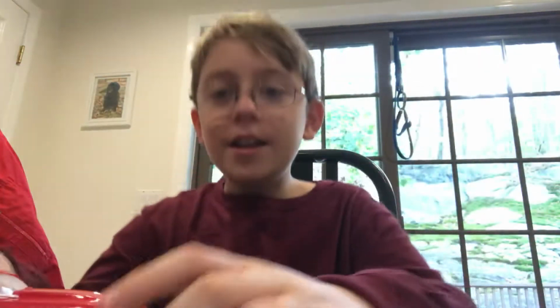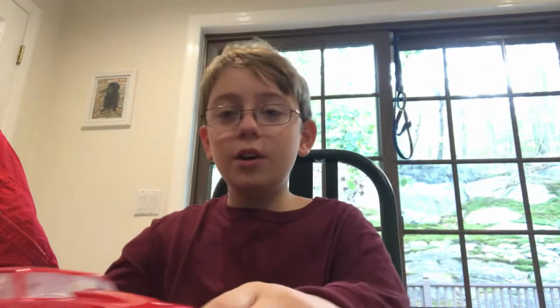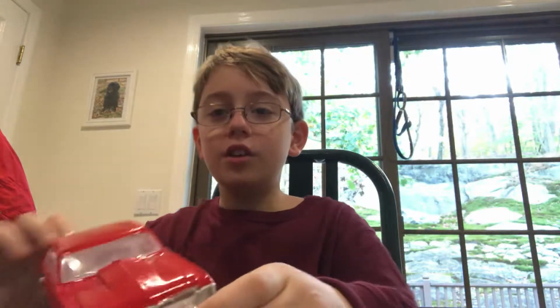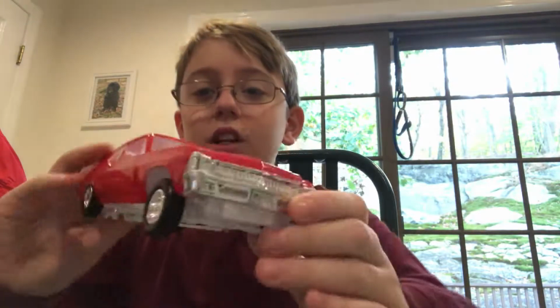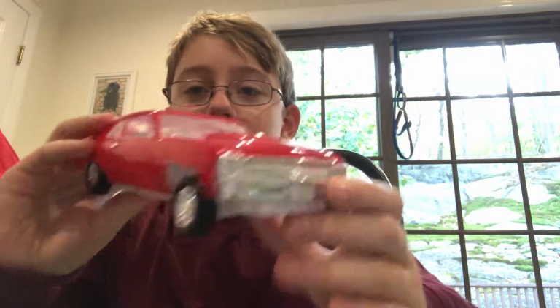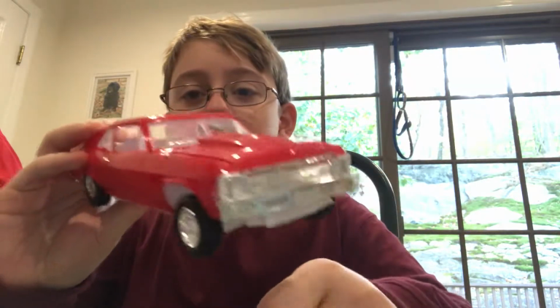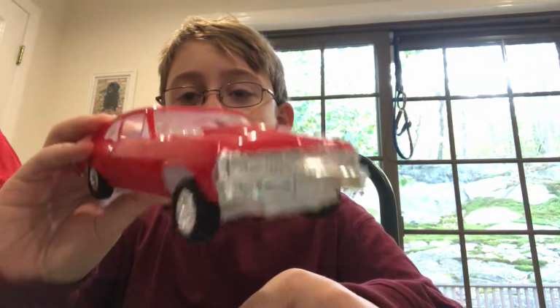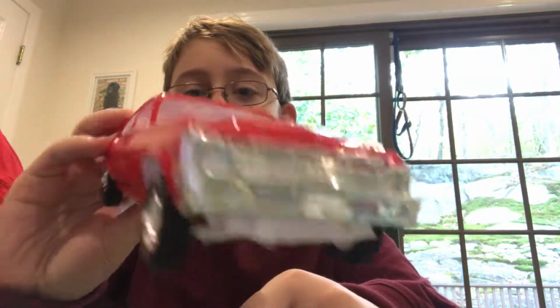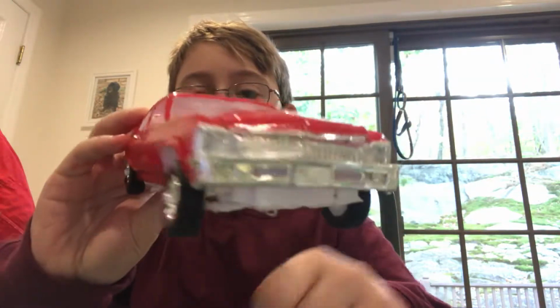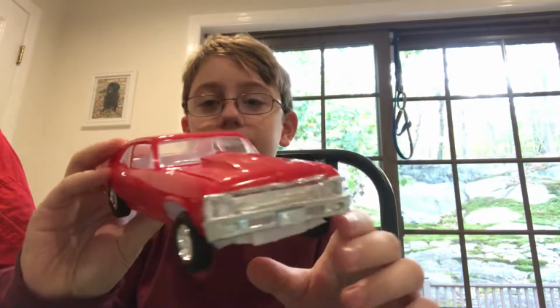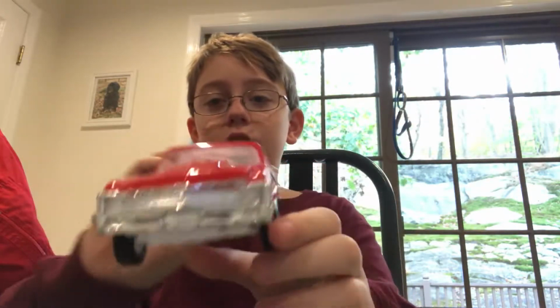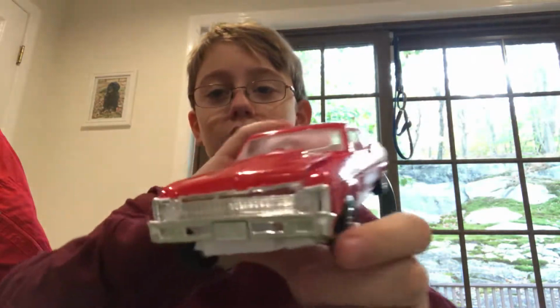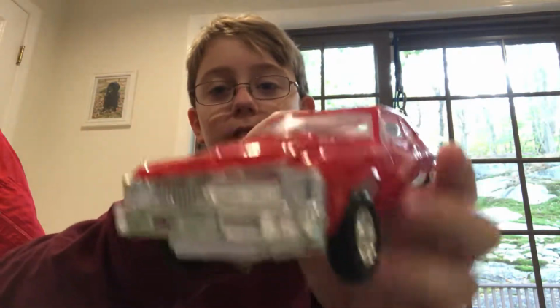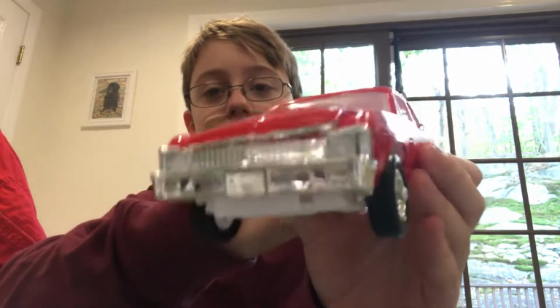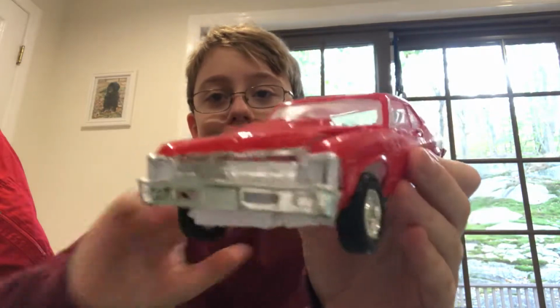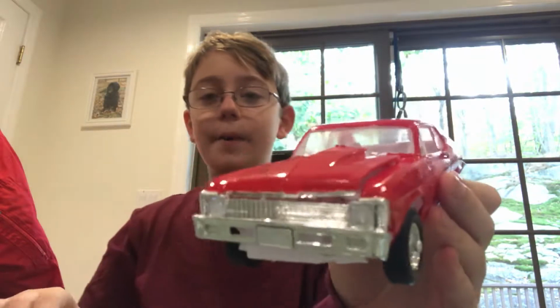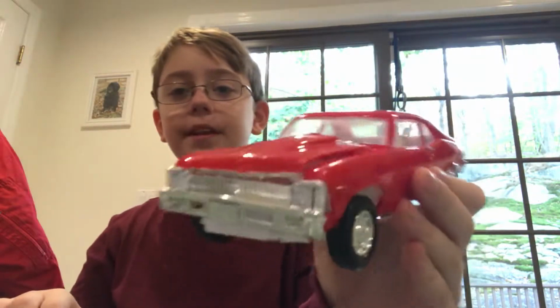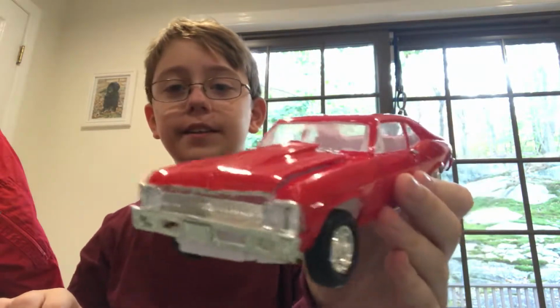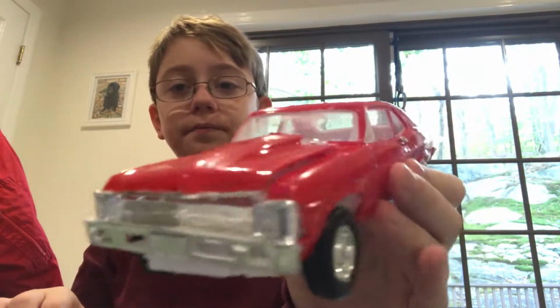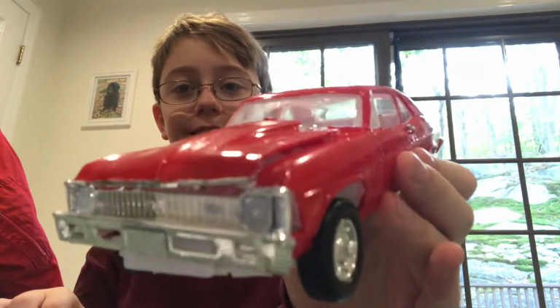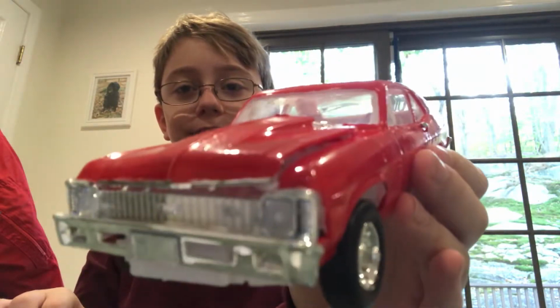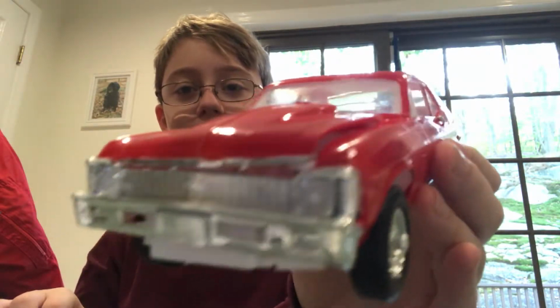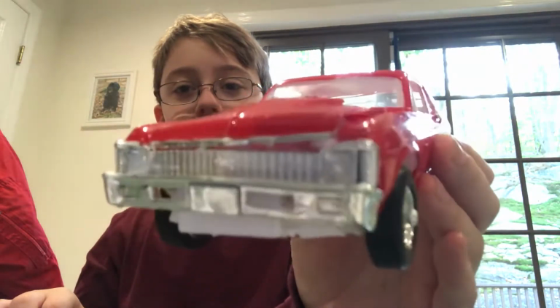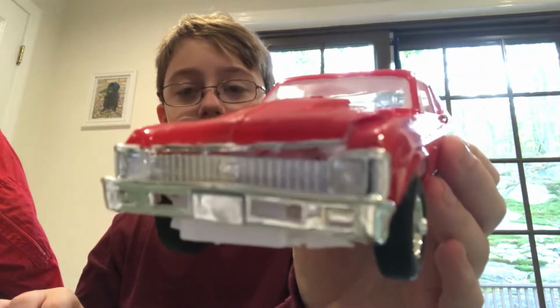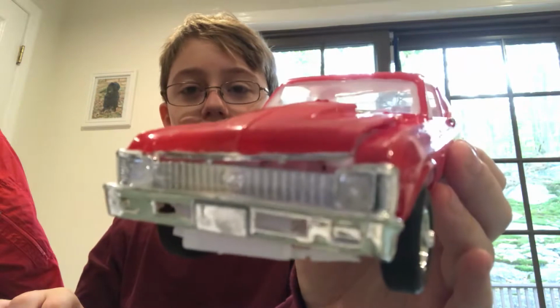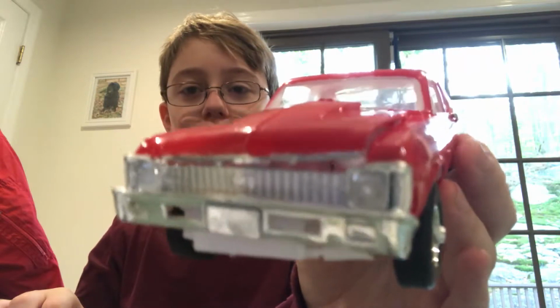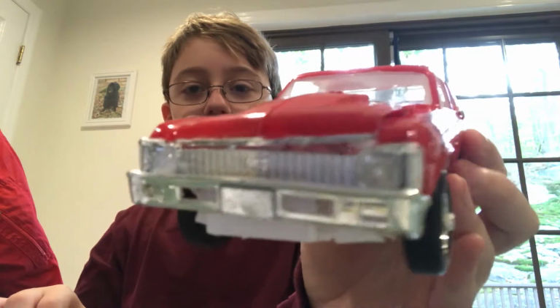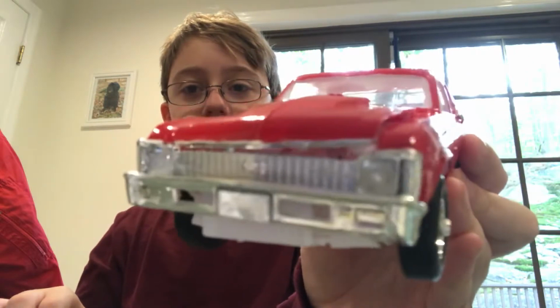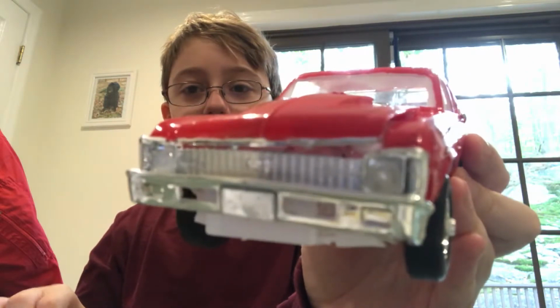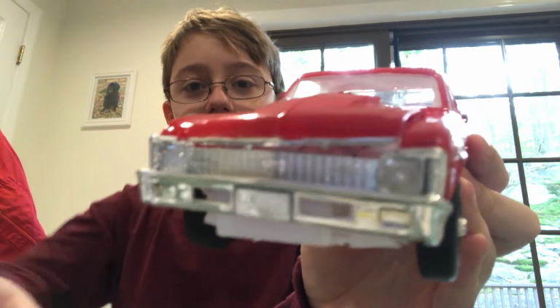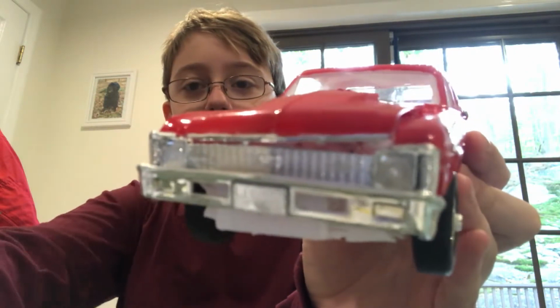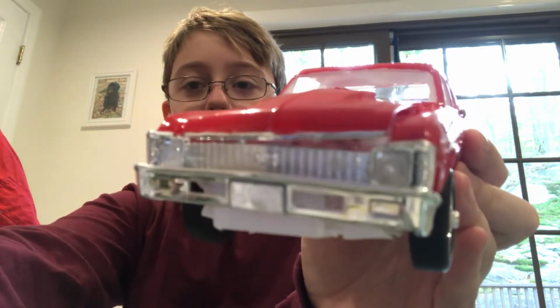So guys, I hope you guys enjoyed this video. The car is really cool, I like it. I'll do this for the thumbnail. Okay guys, I hope you enjoyed the video and I'll see you guys next time. Bye!